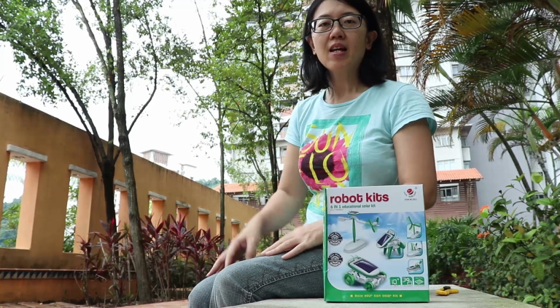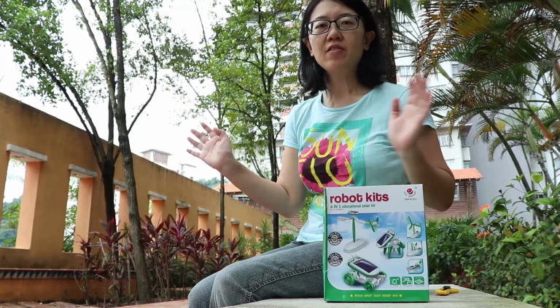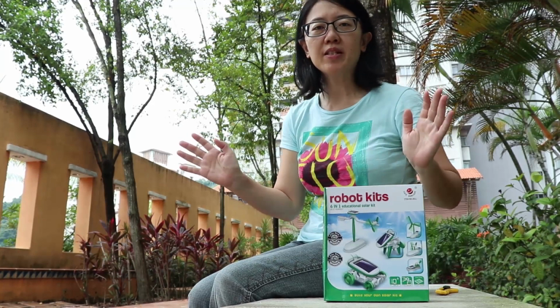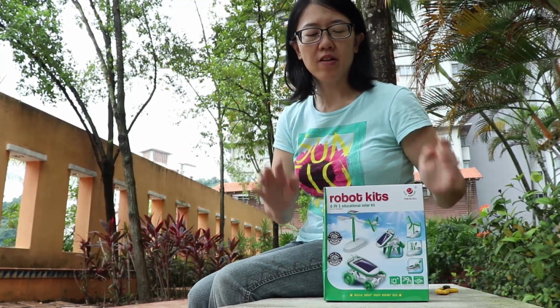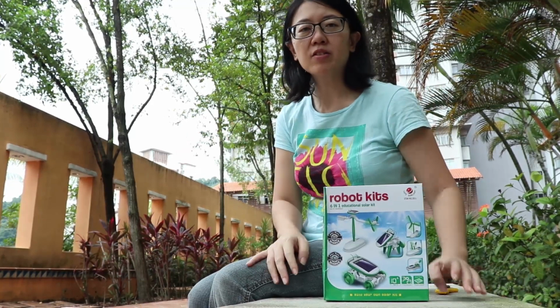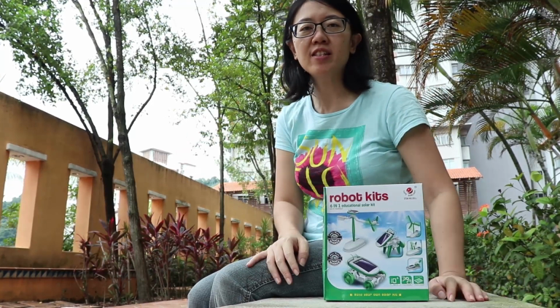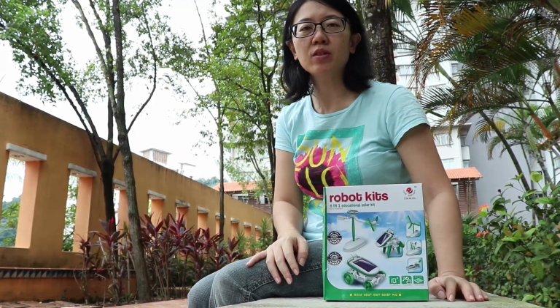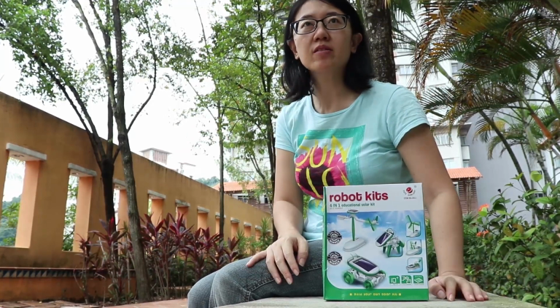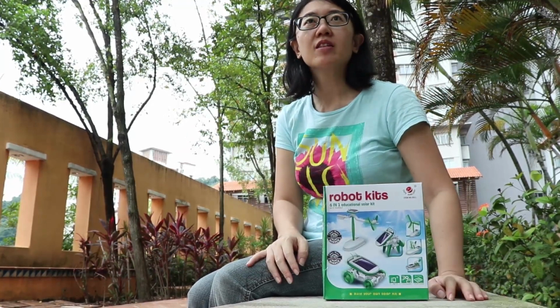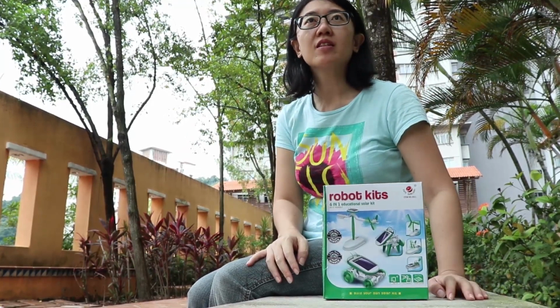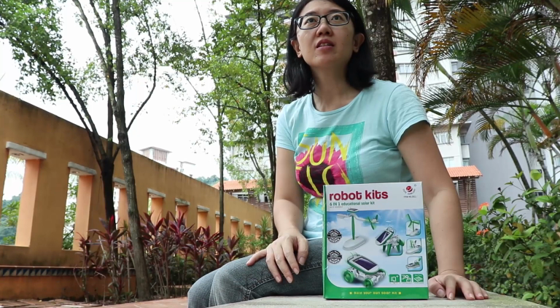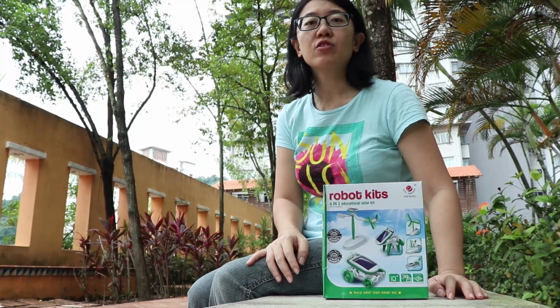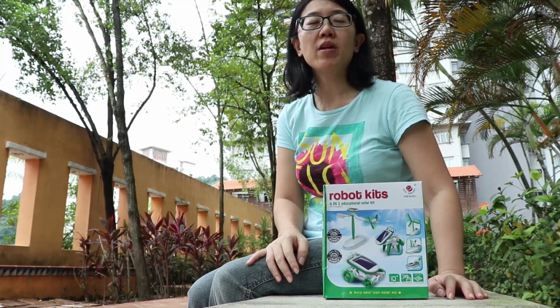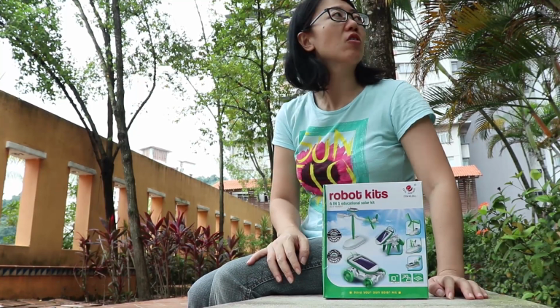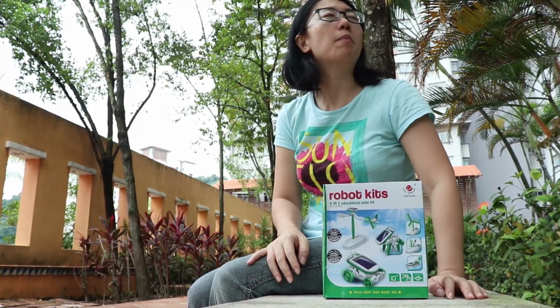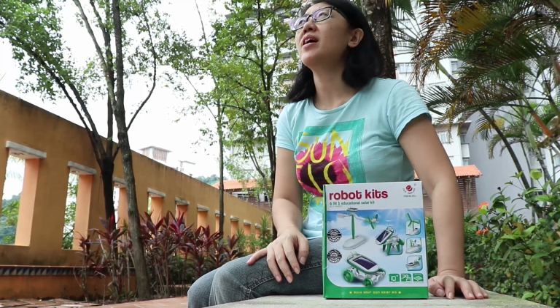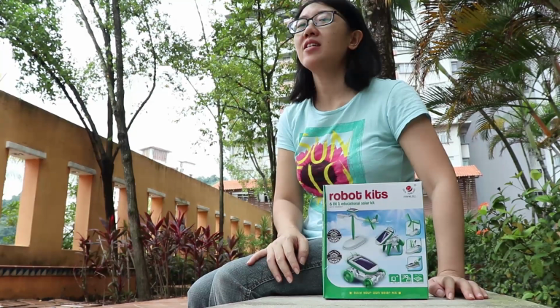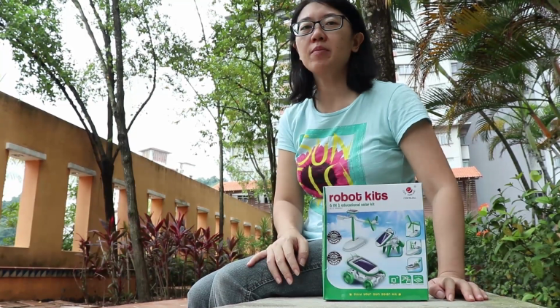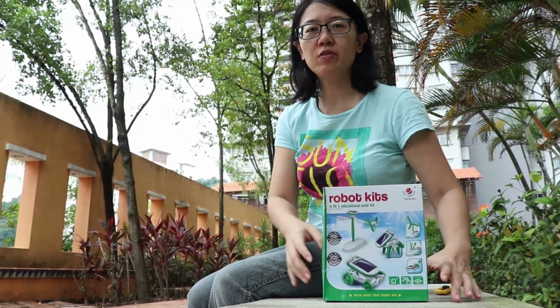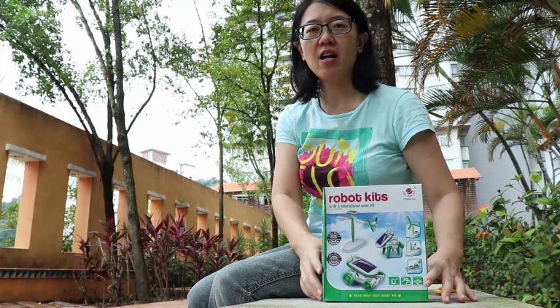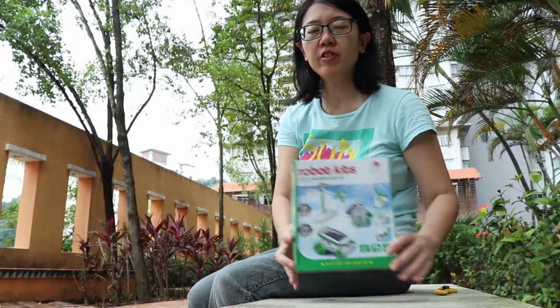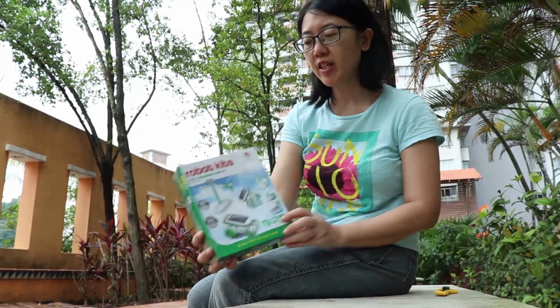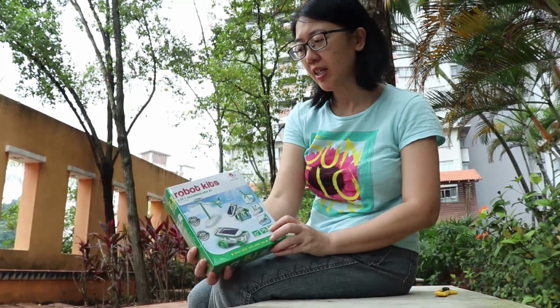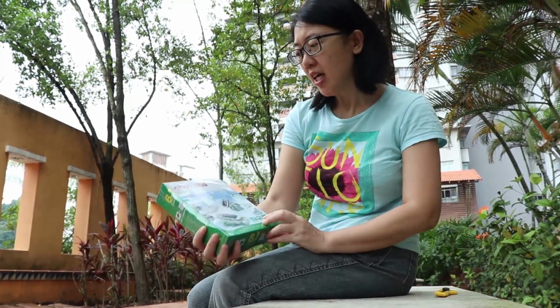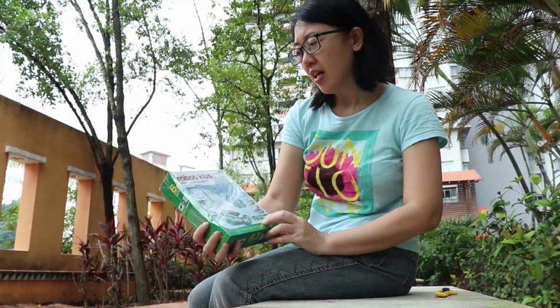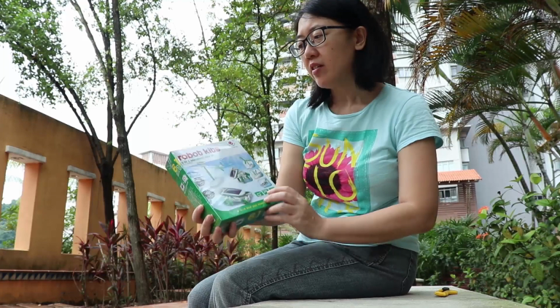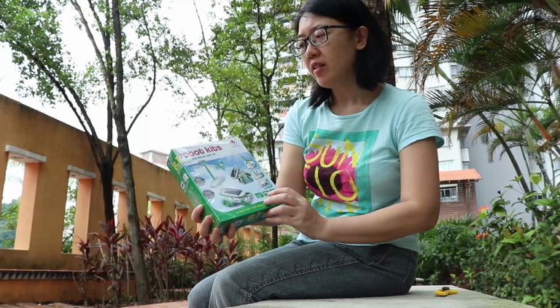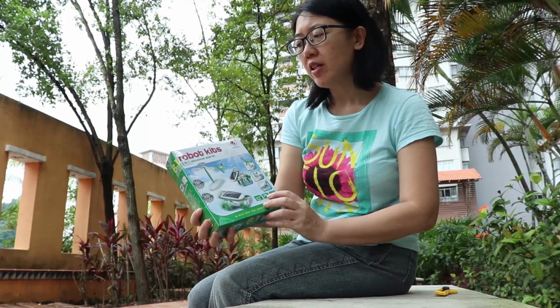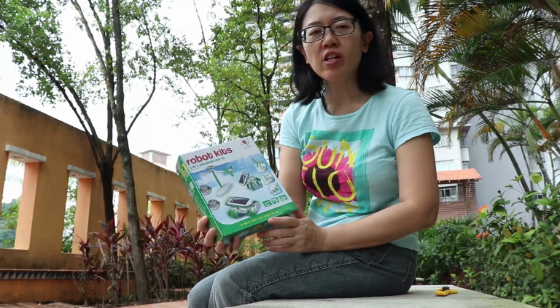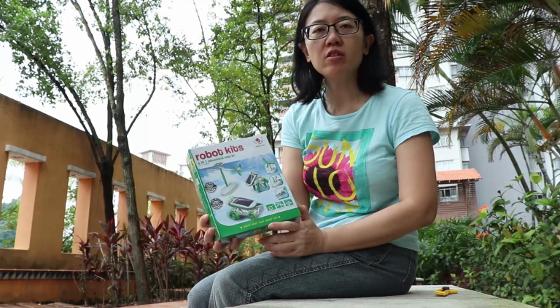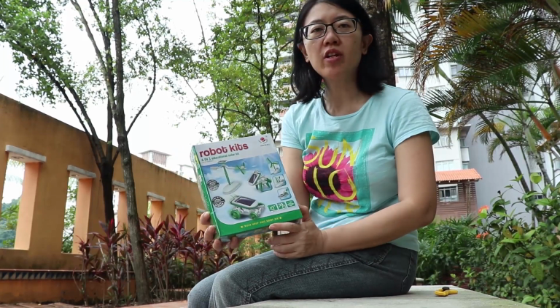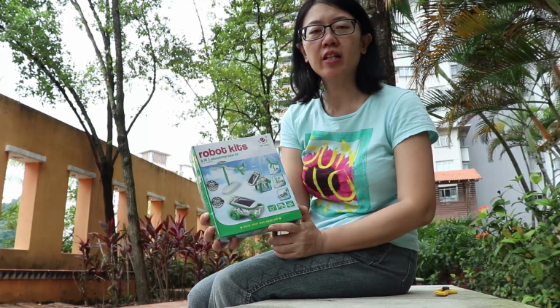Hello everyone, welcome back to JC's World. Today we are out on a bright sunny day because we are reviewing a six-in-one educational solar kit.